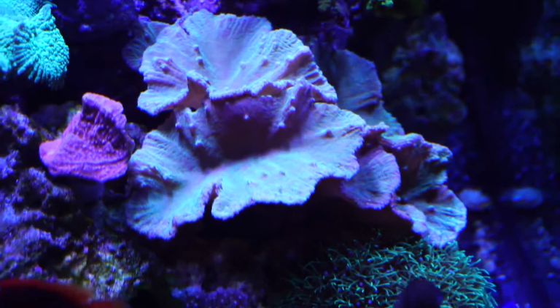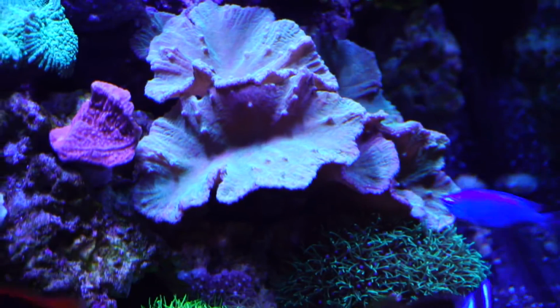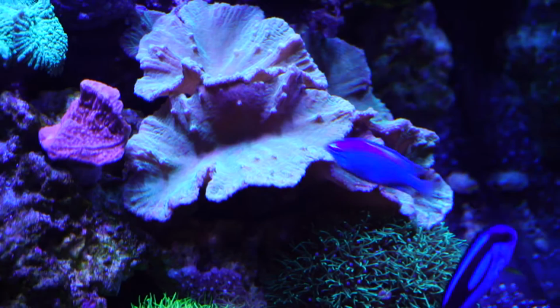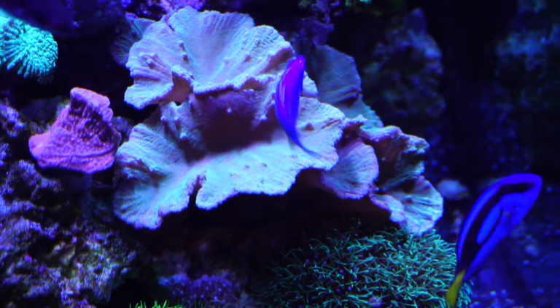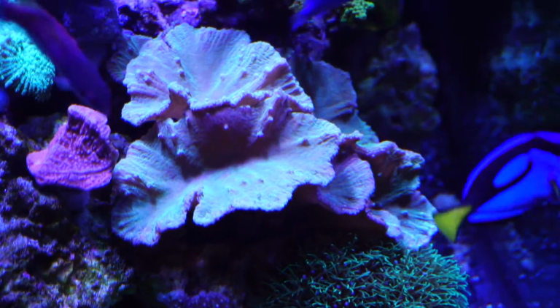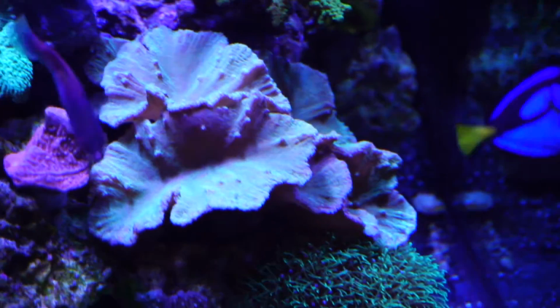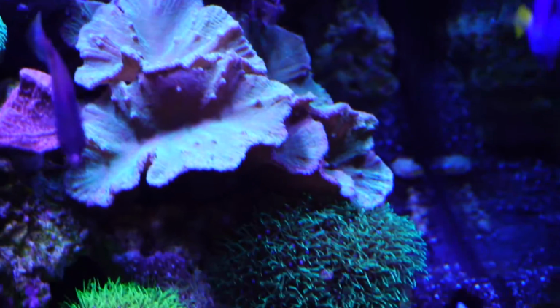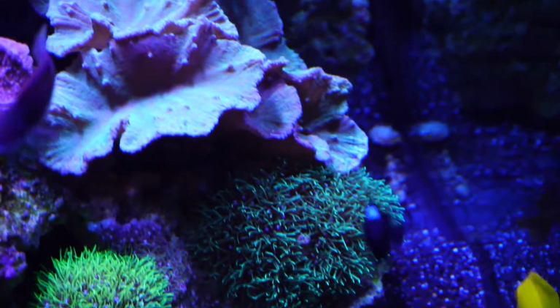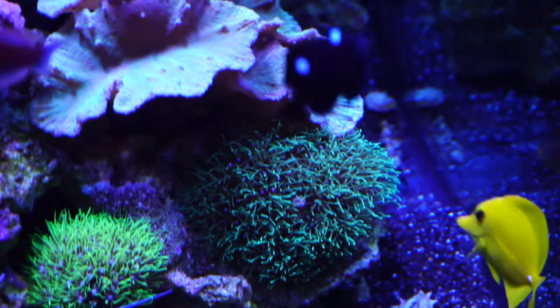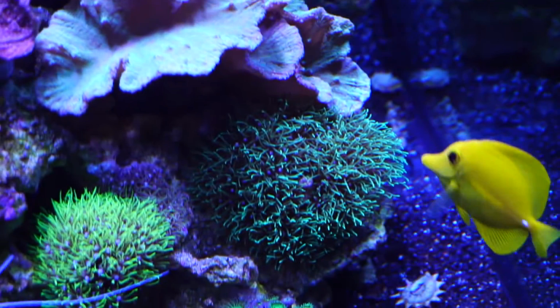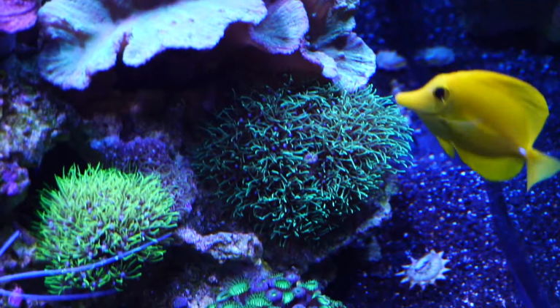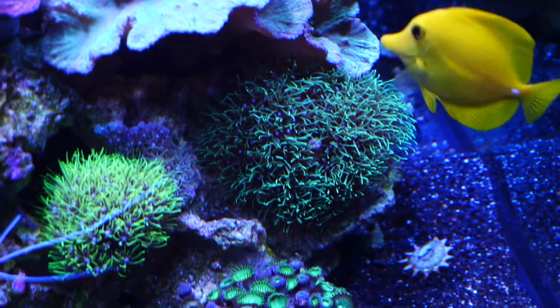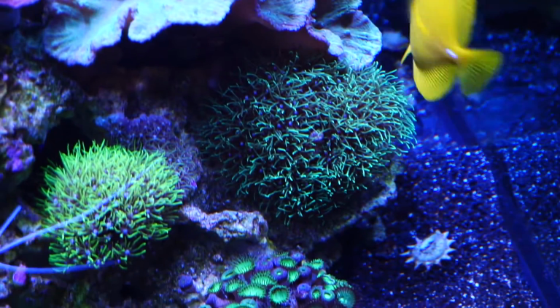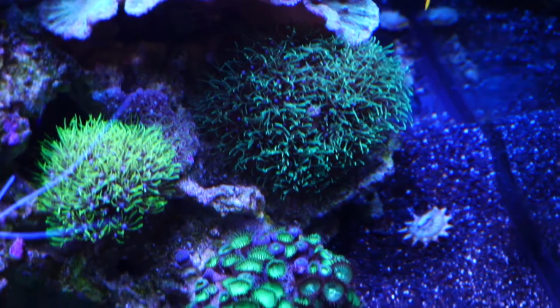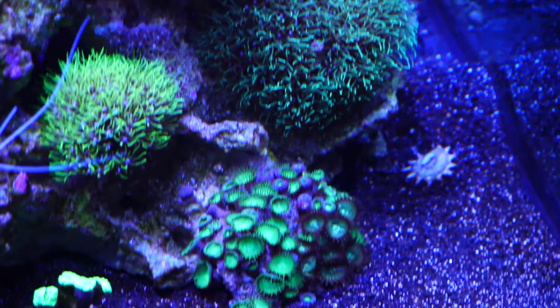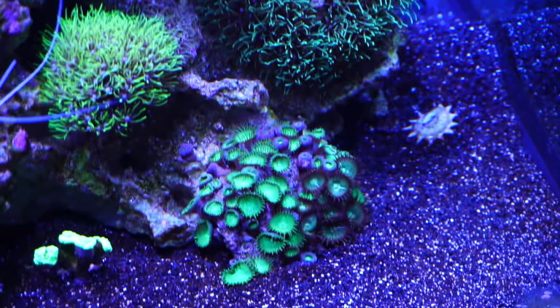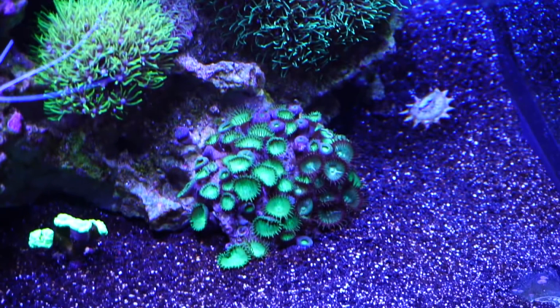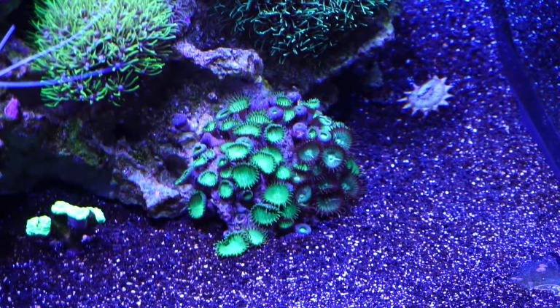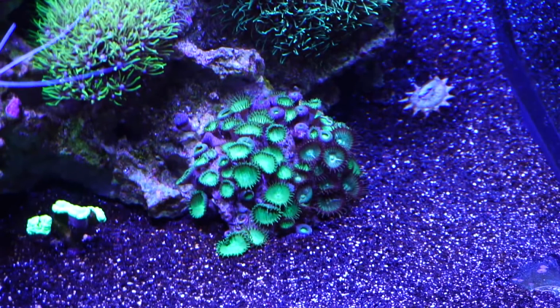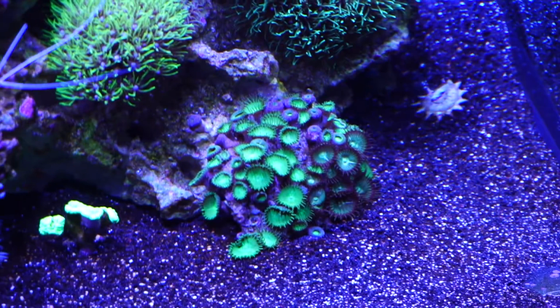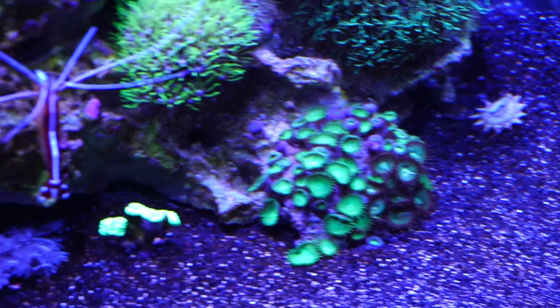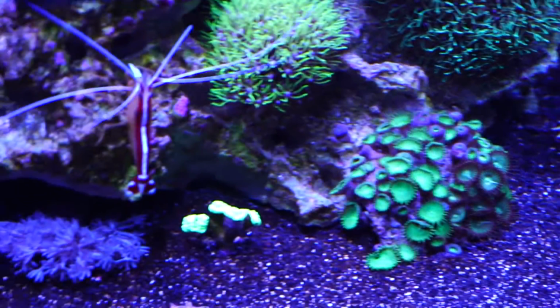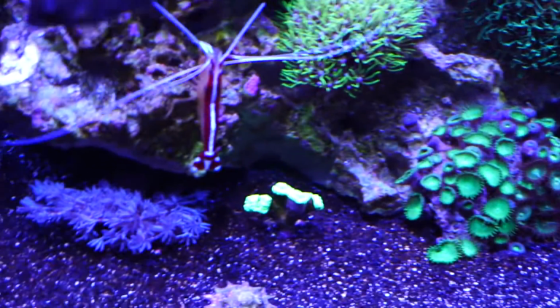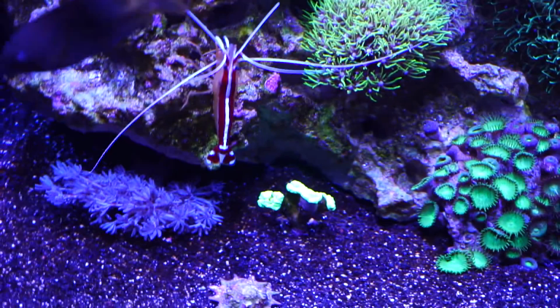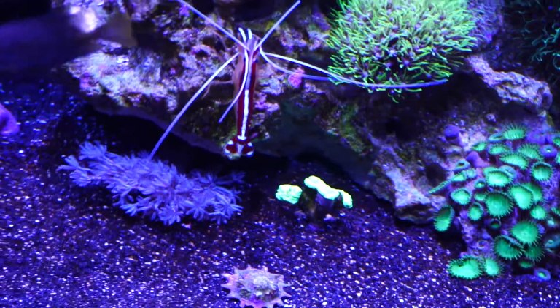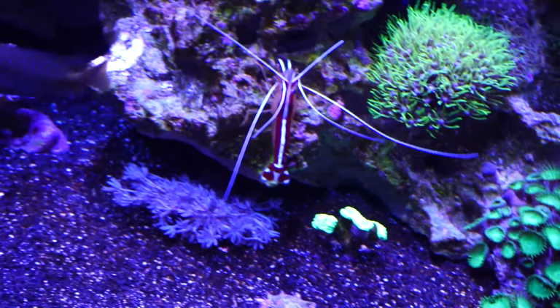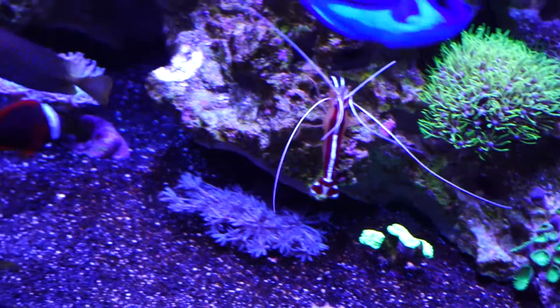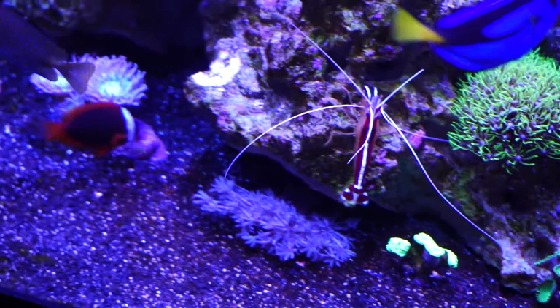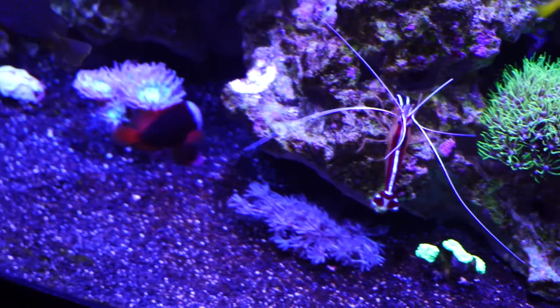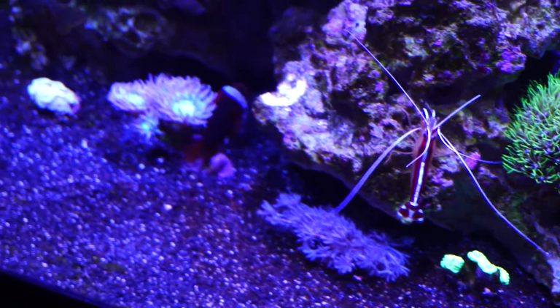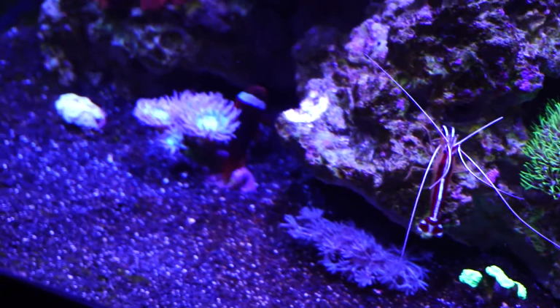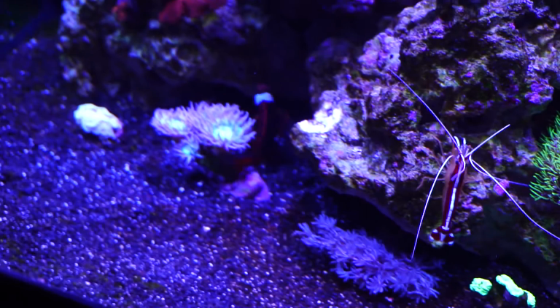Introducing new KY Touch Gel Cream, for massage and intimacy. Every touch, gently intensified. A little touch is all you need. KY Touch.